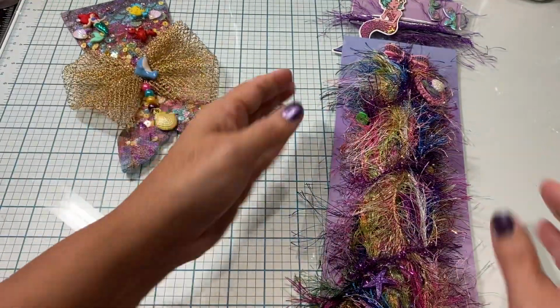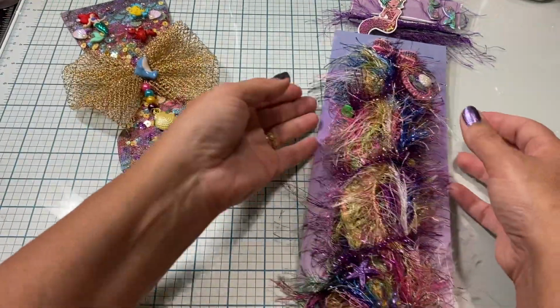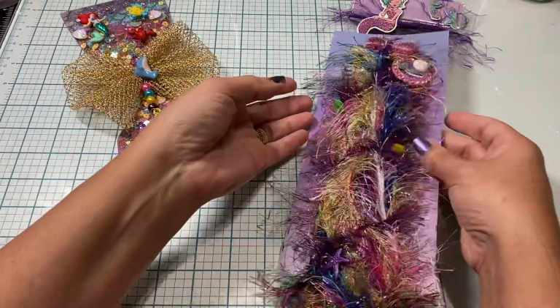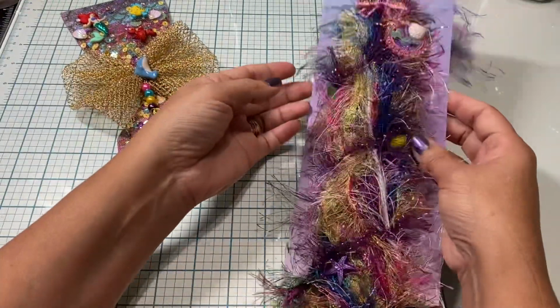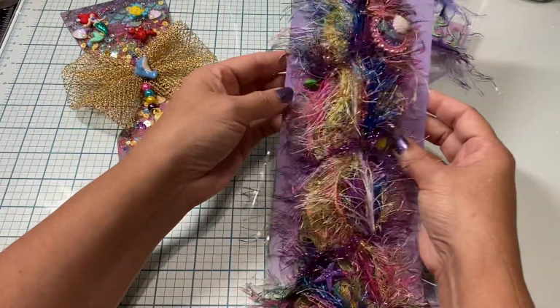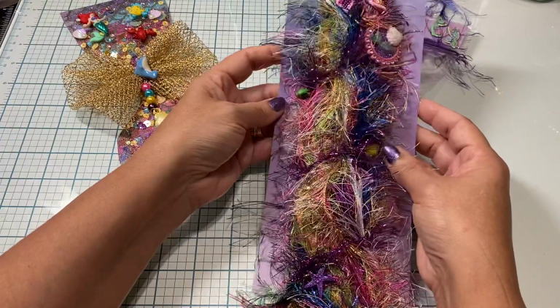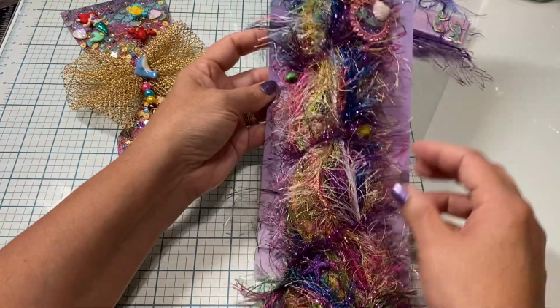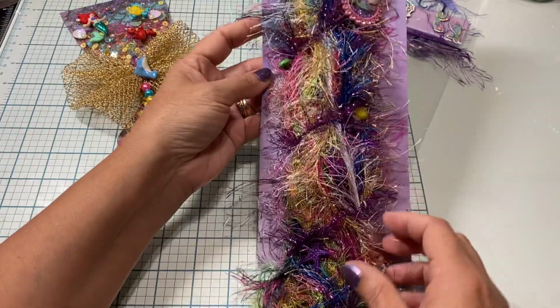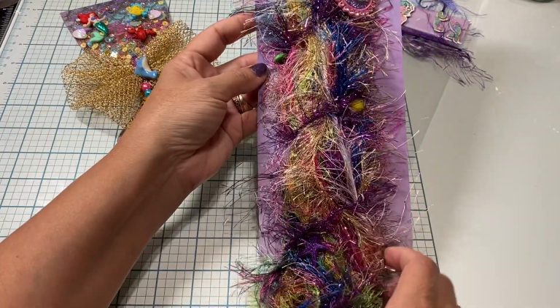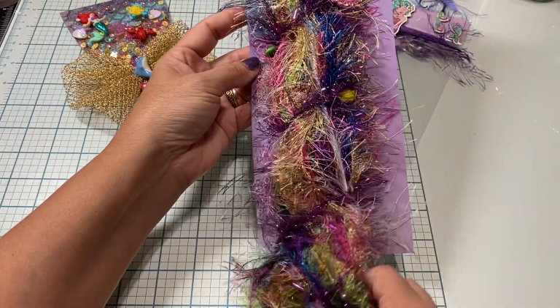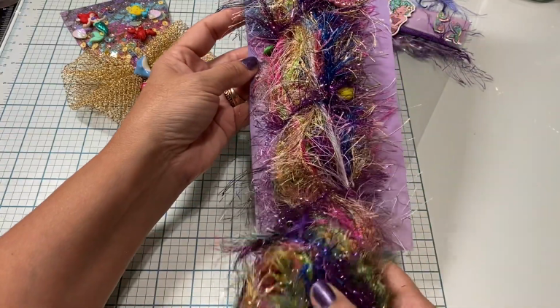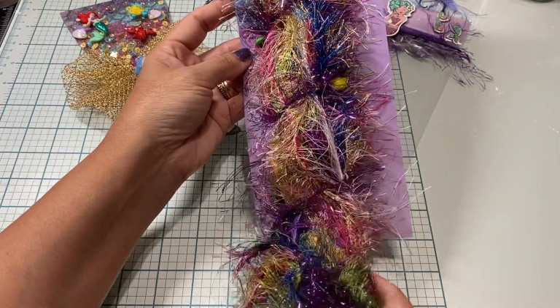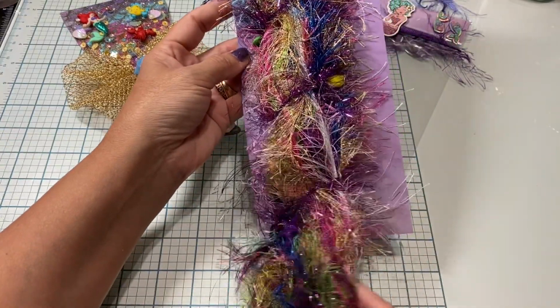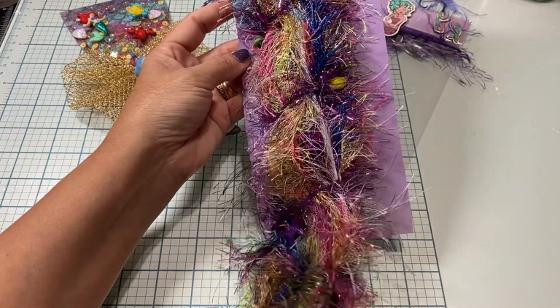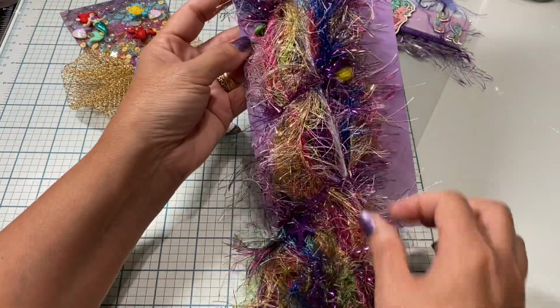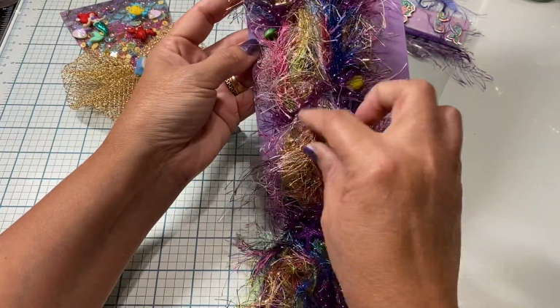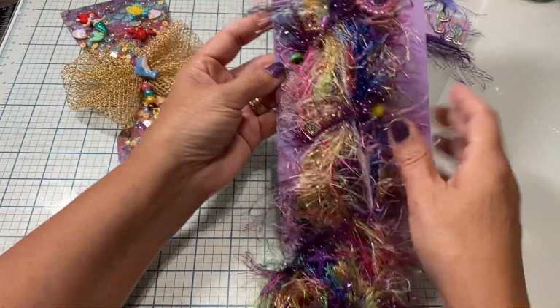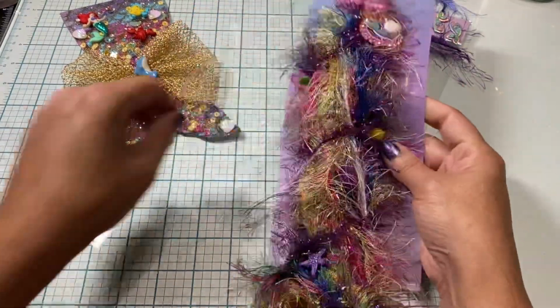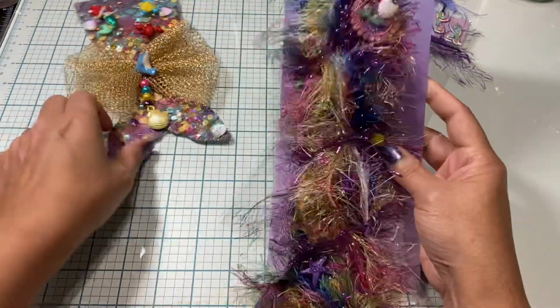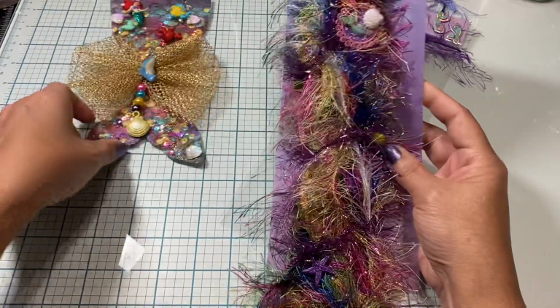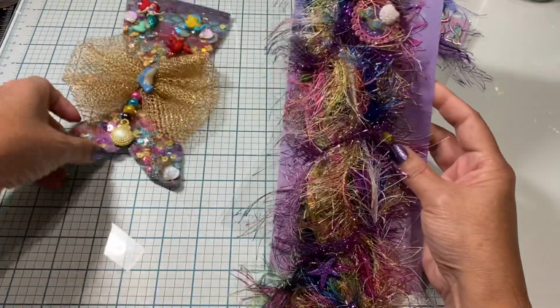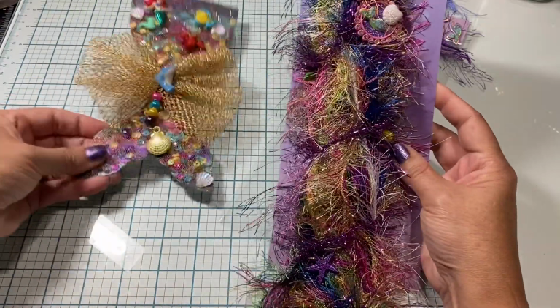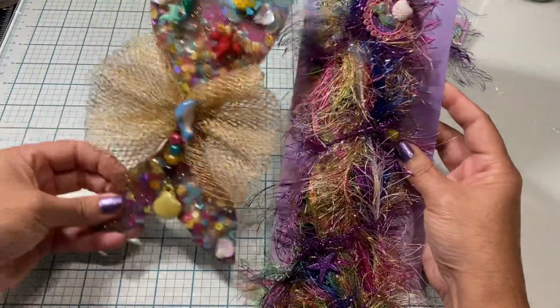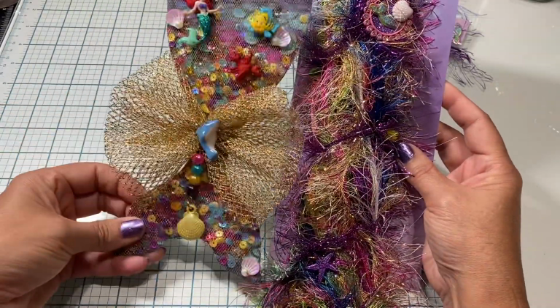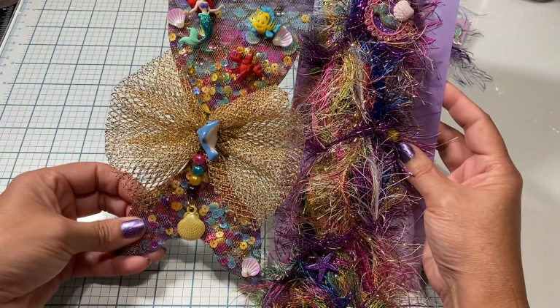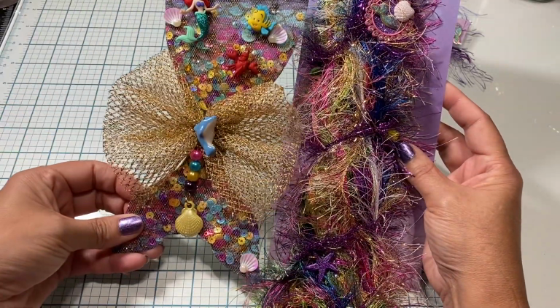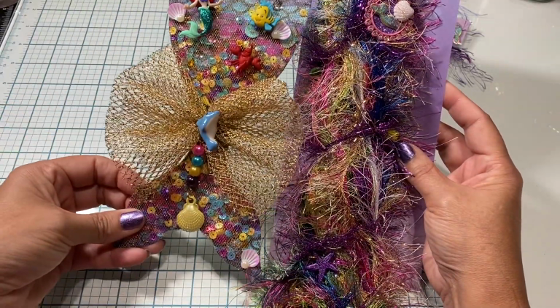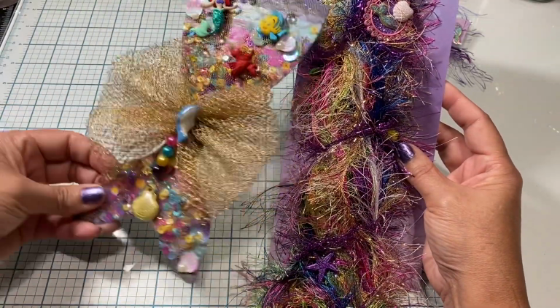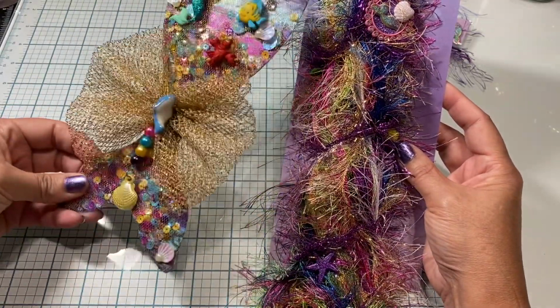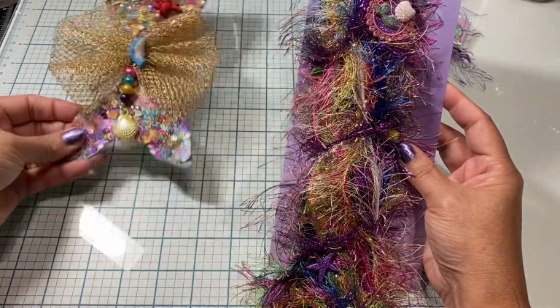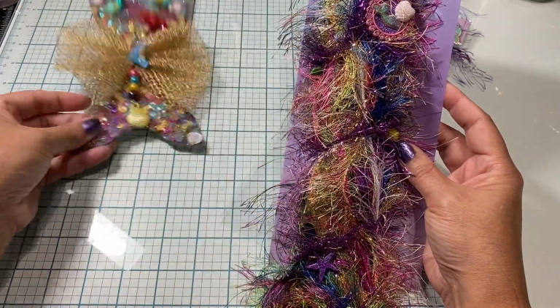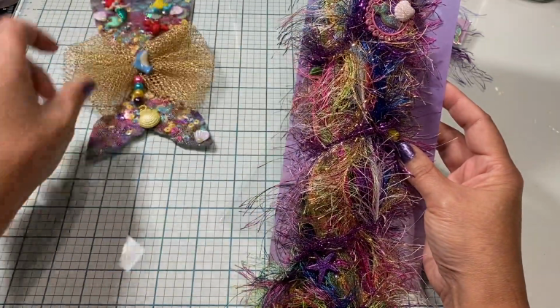On this mermaid tail I used a lot of different trims from my stash, and I tried to use all different colors so they would go with the background of the piece.